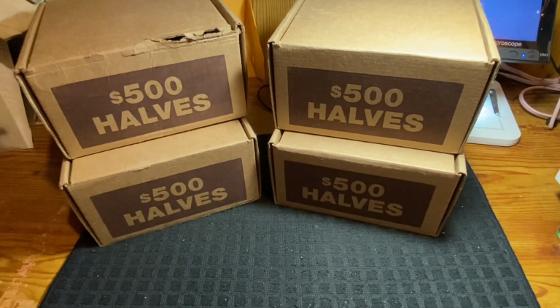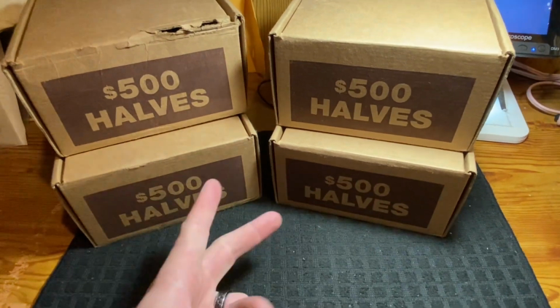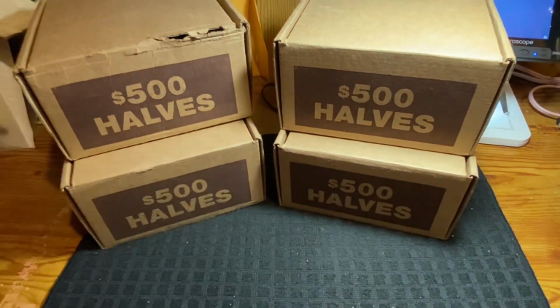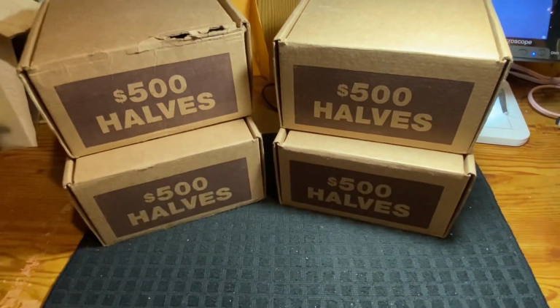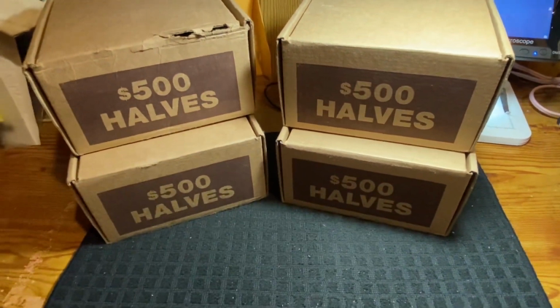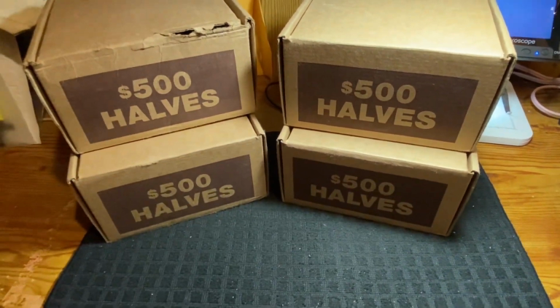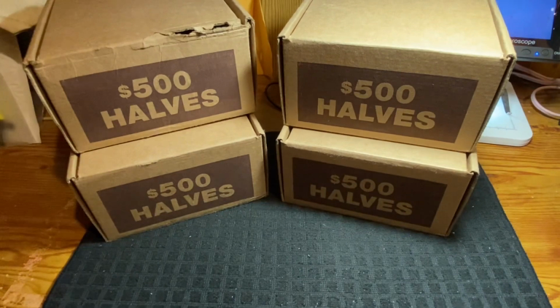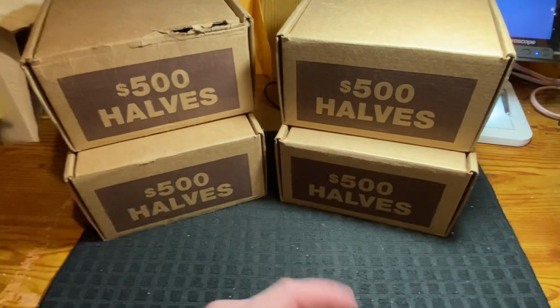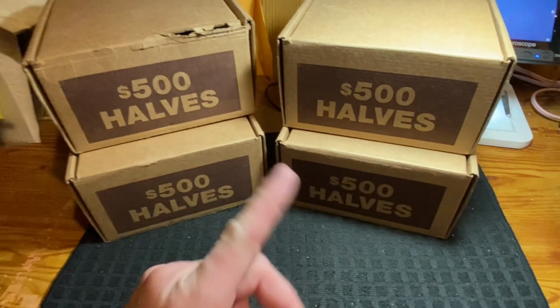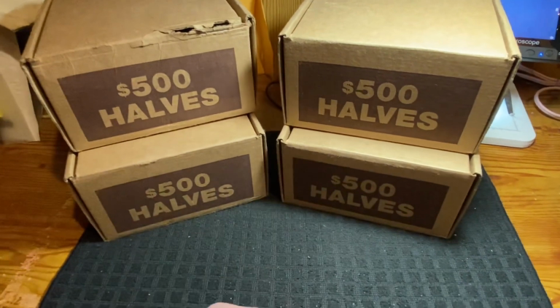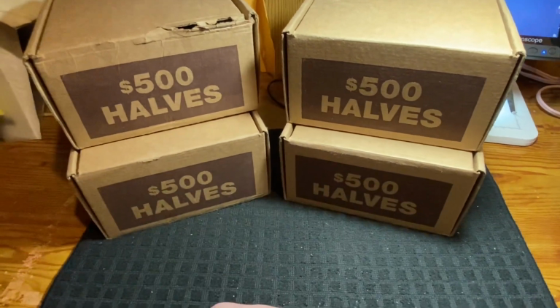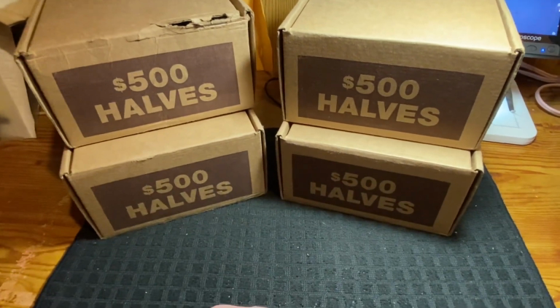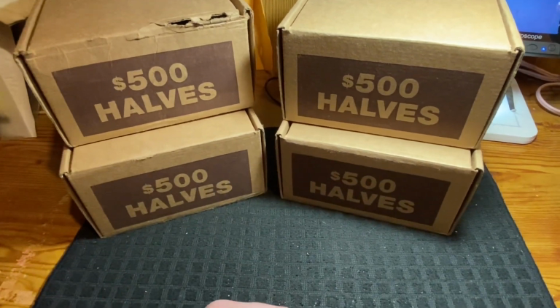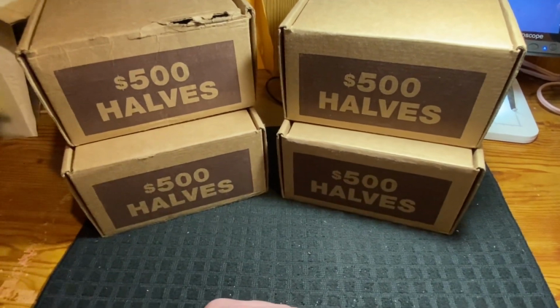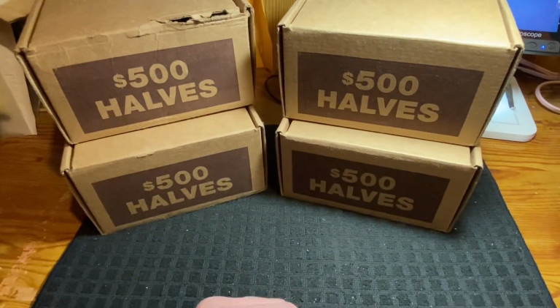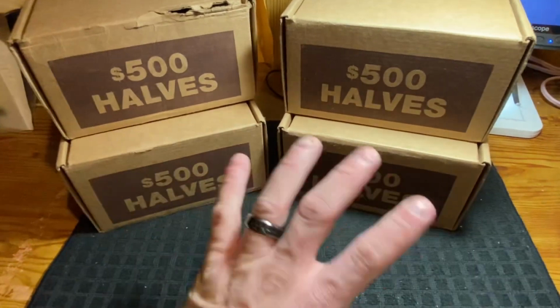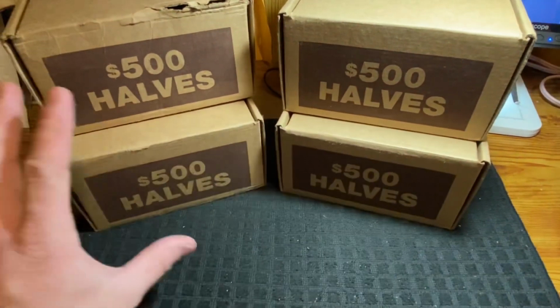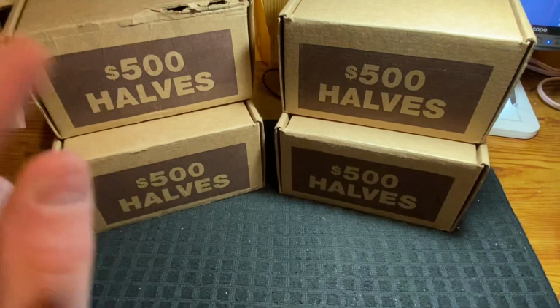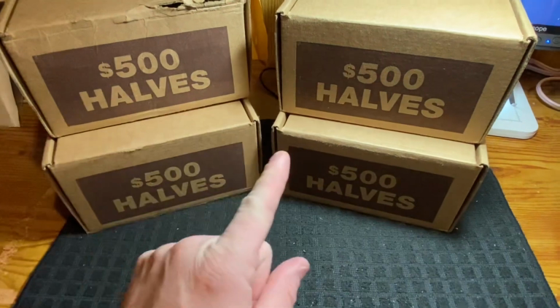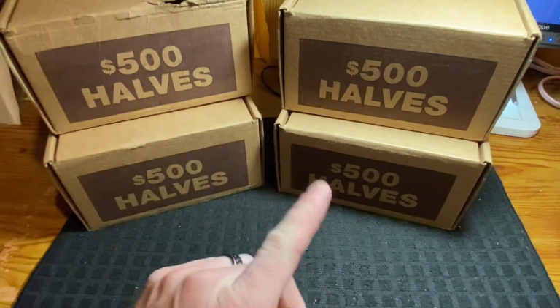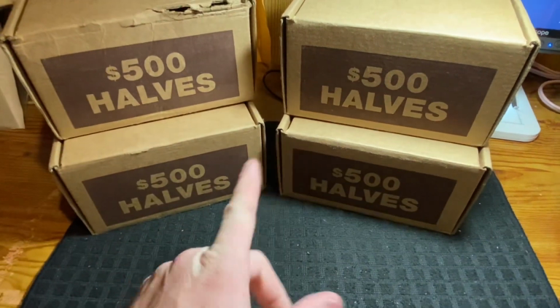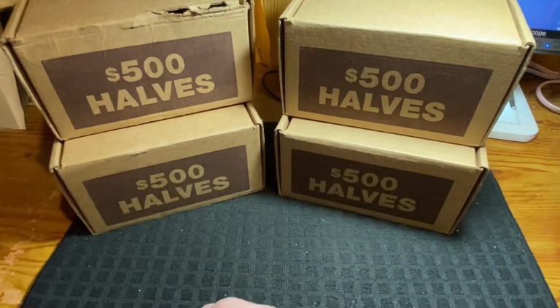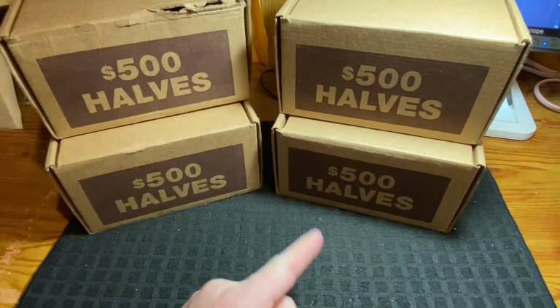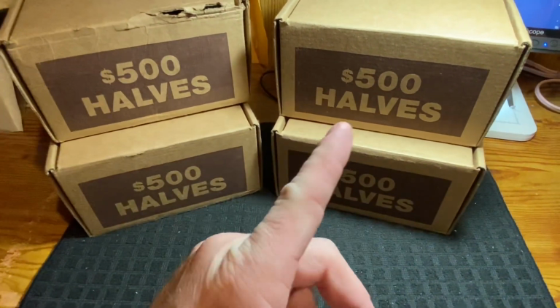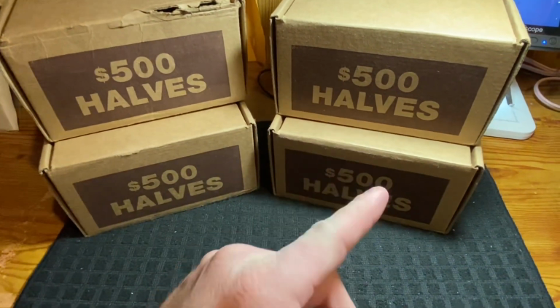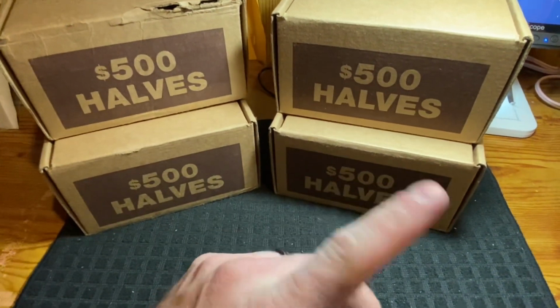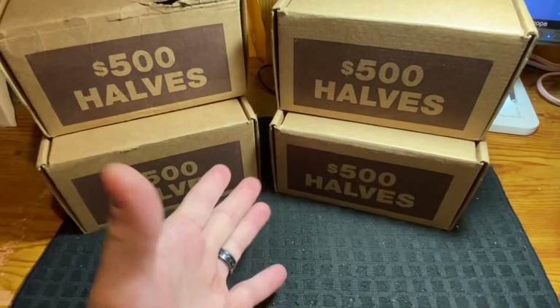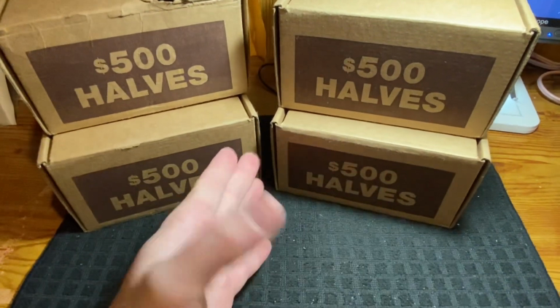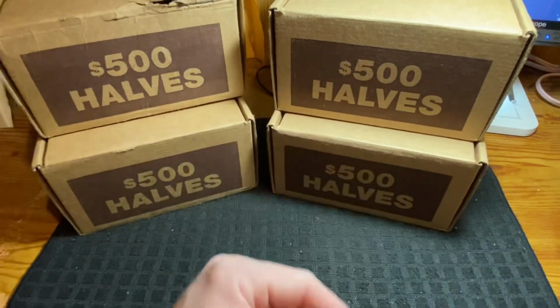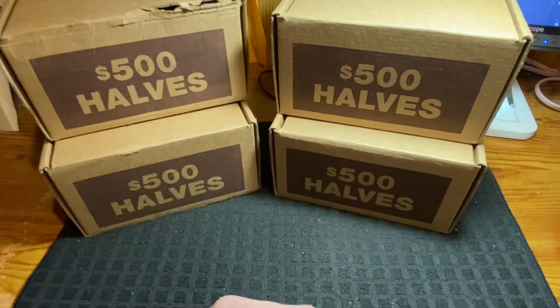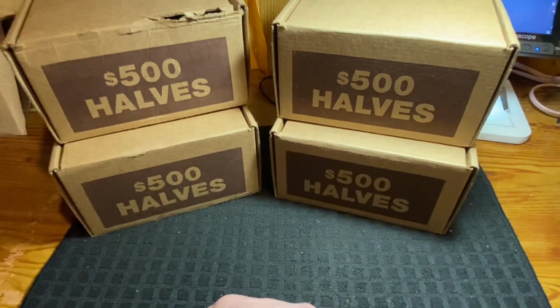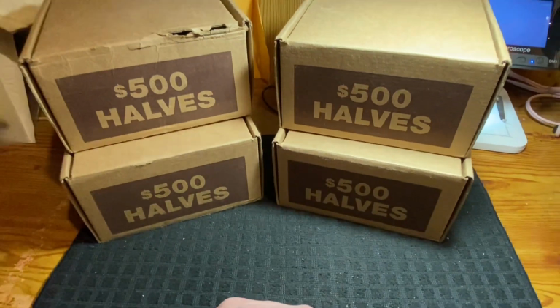Hey everybody, welcome back to my channel — Ohio Stacker here with you. This week's video we're going to have ourselves another mega hunt of half dollars: two thousand dollars worth of halves, or 200 rolls of halves.